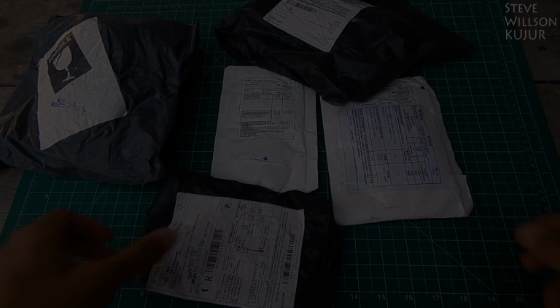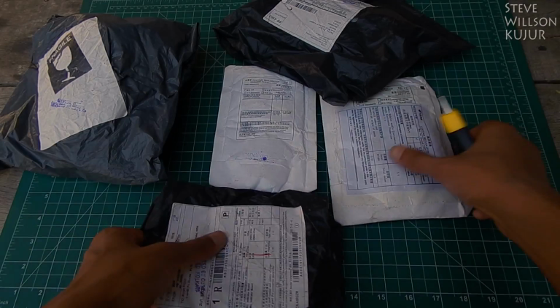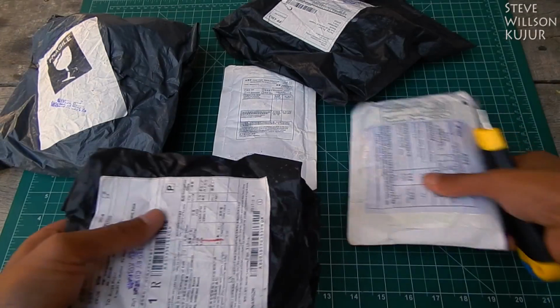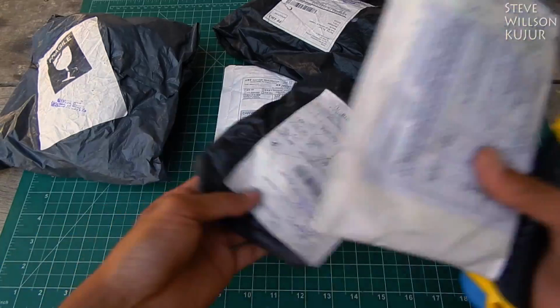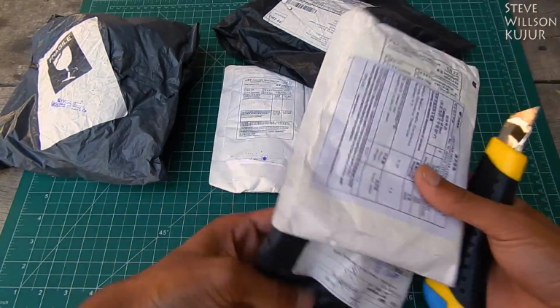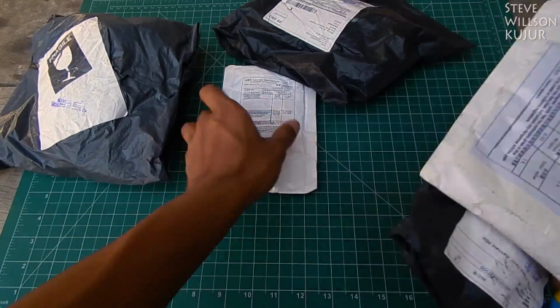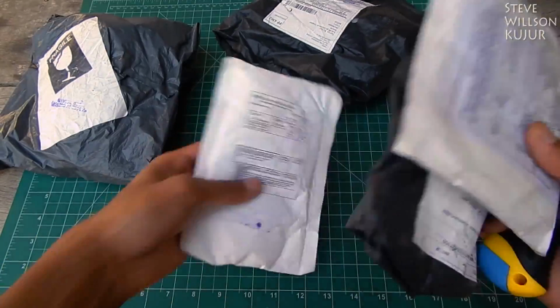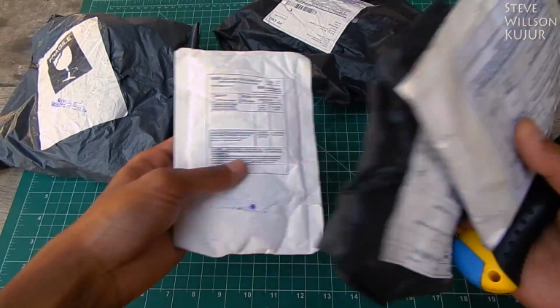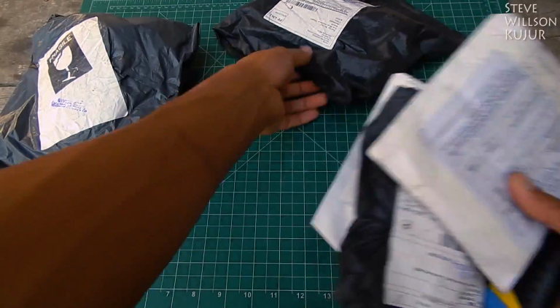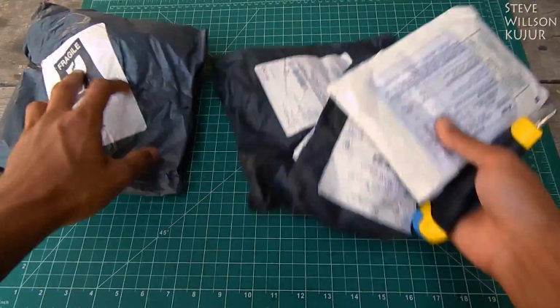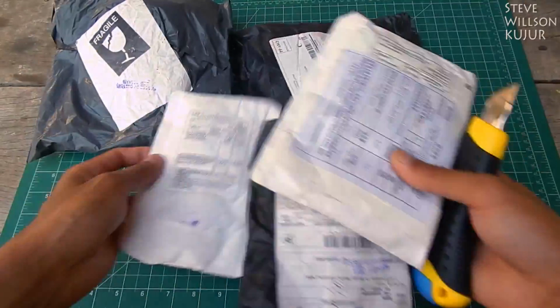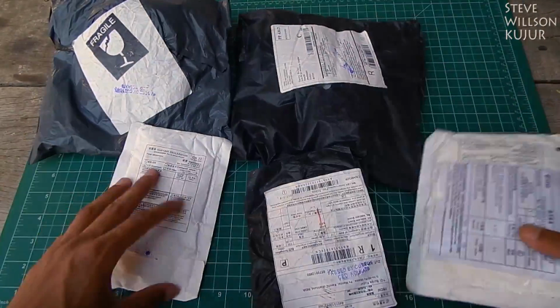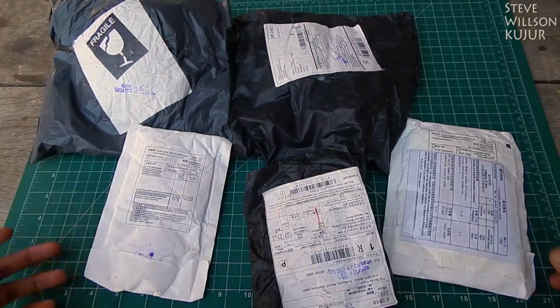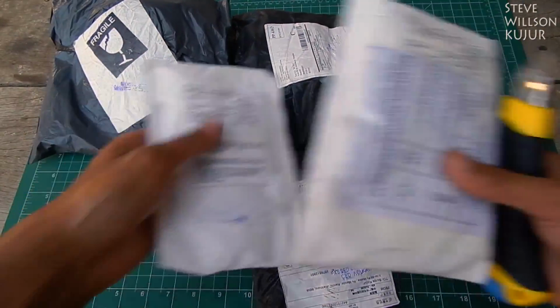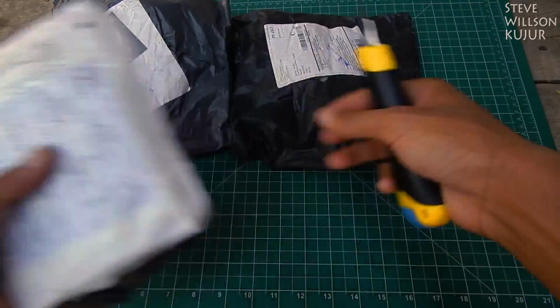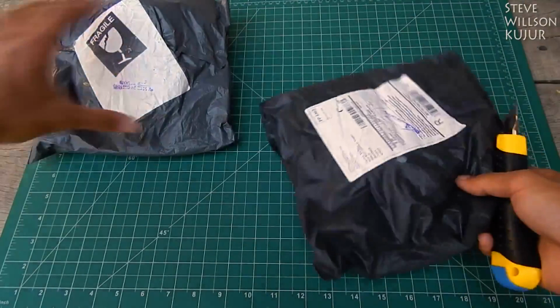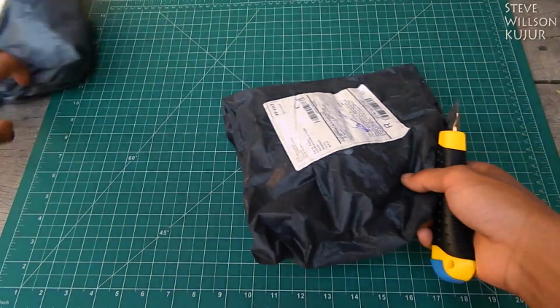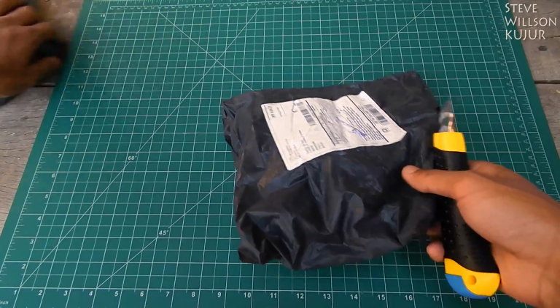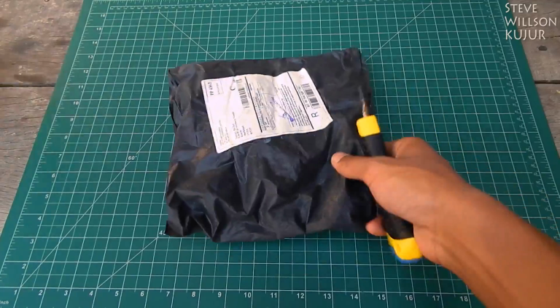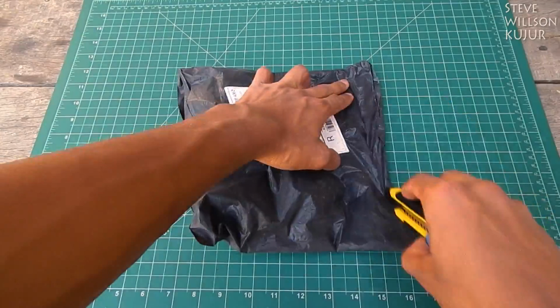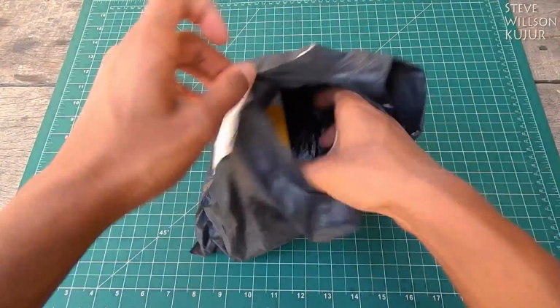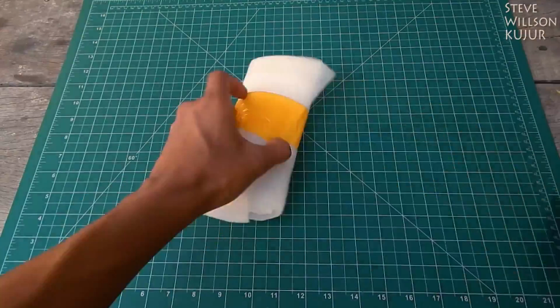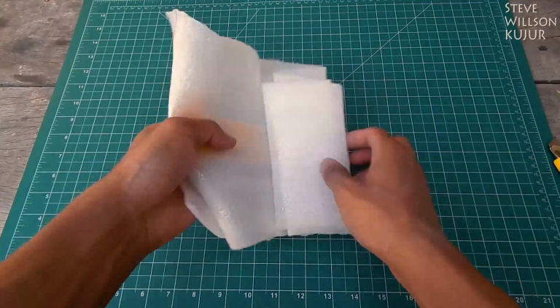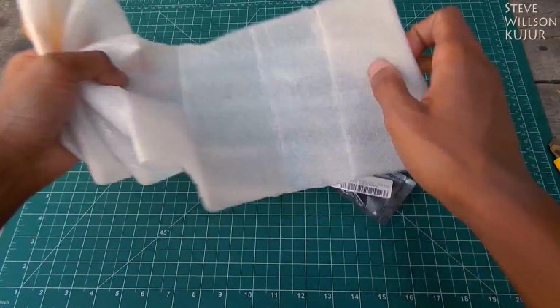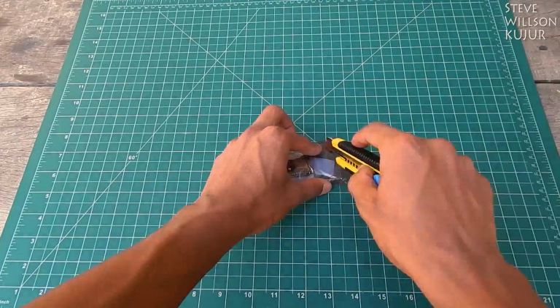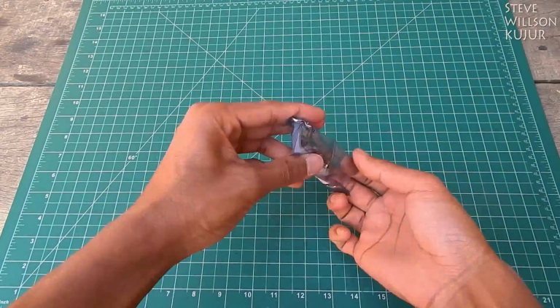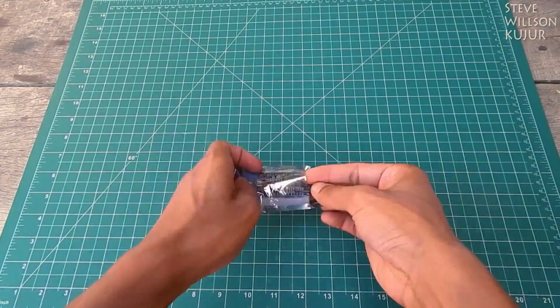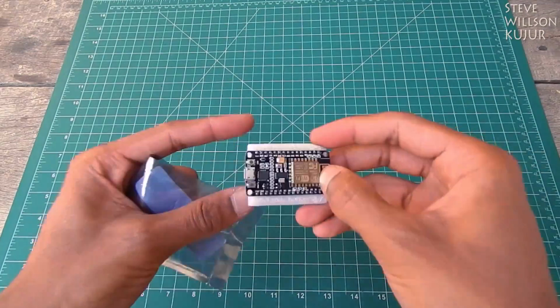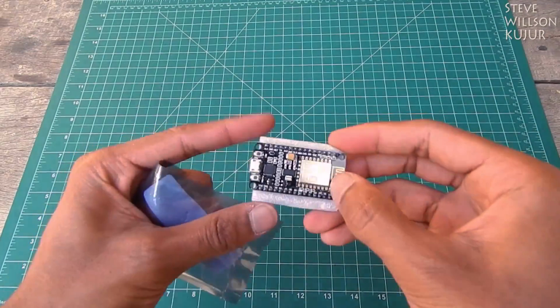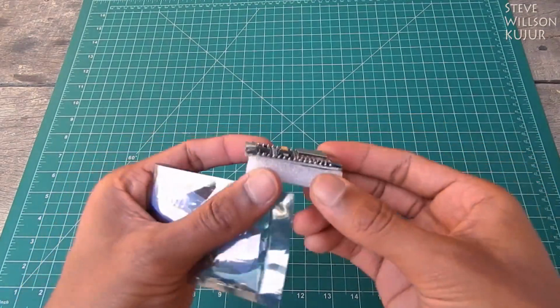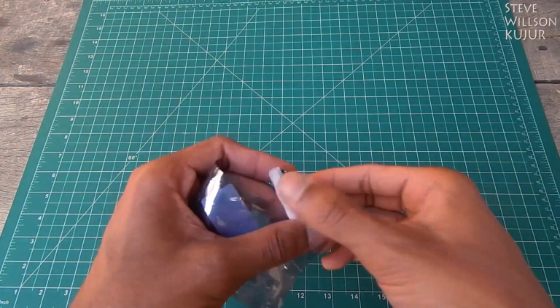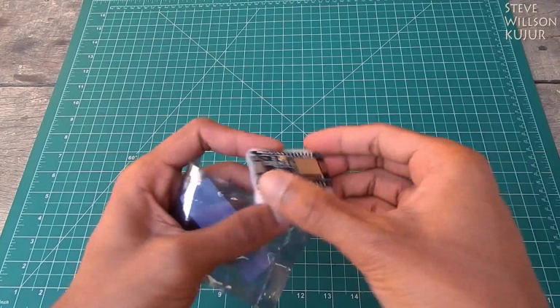Hello YouTube, Steve here, and this morning I got 5 parcels, and in this video I'm gonna show you a quick unboxing of these. Let's start with this one — it's a NodeMCU.